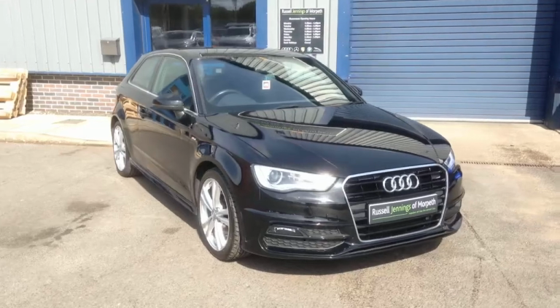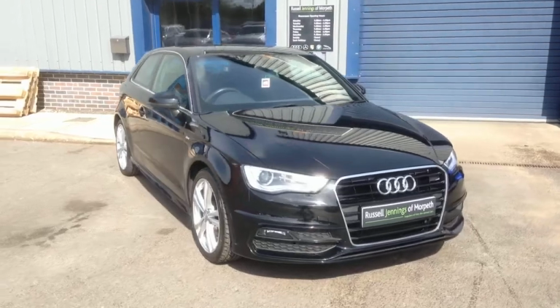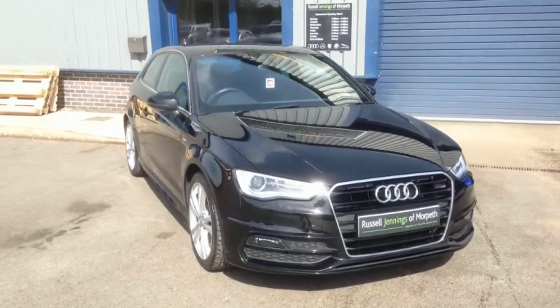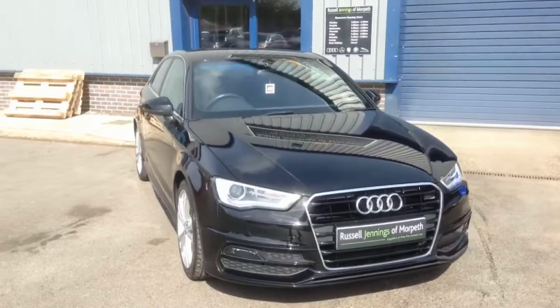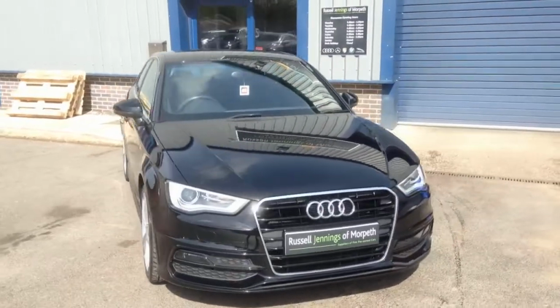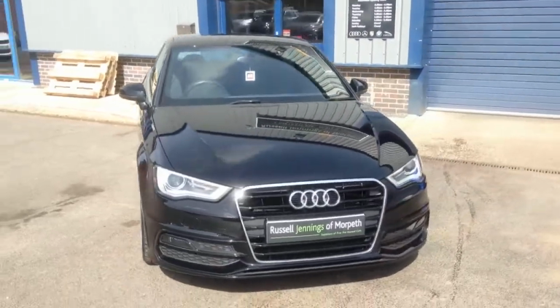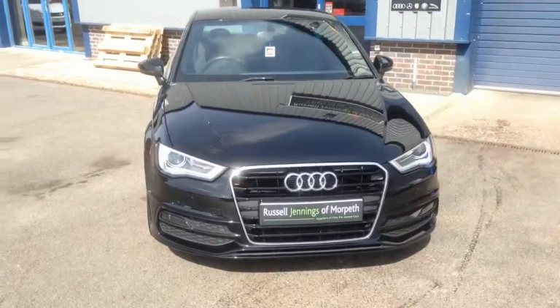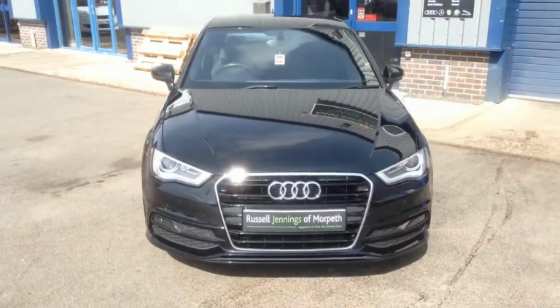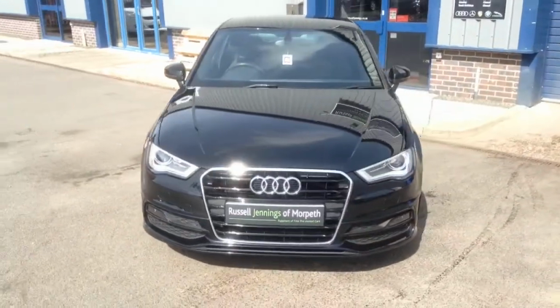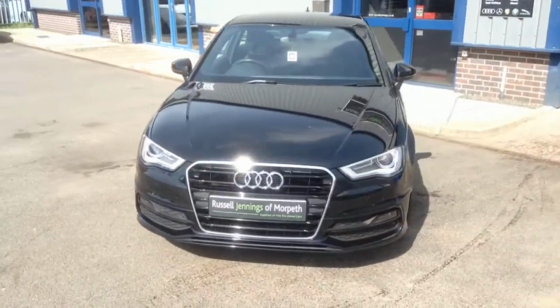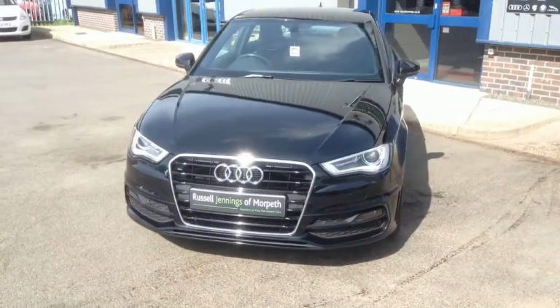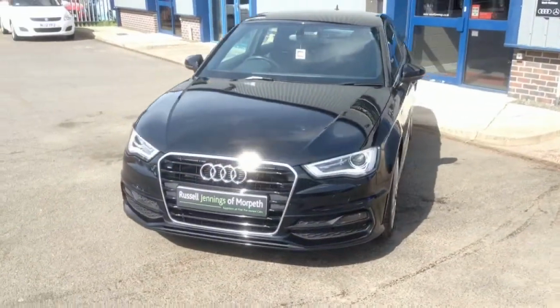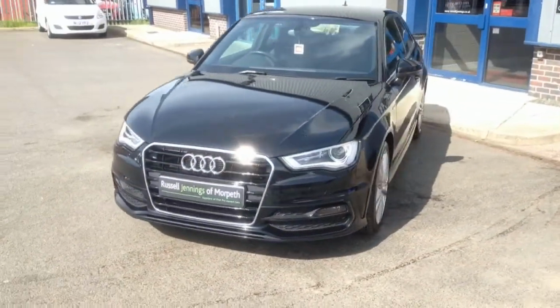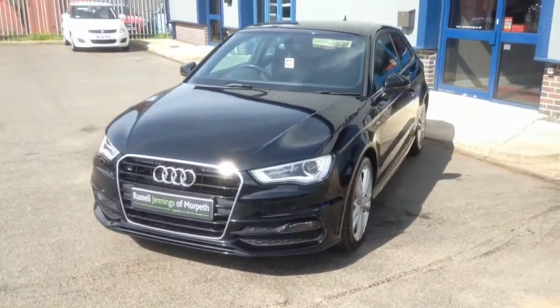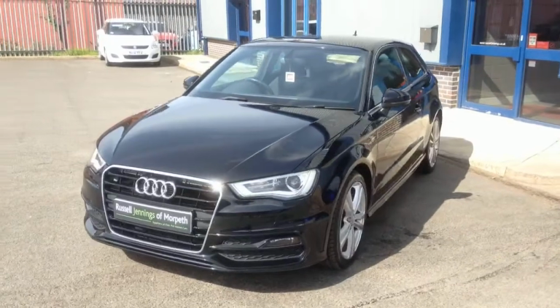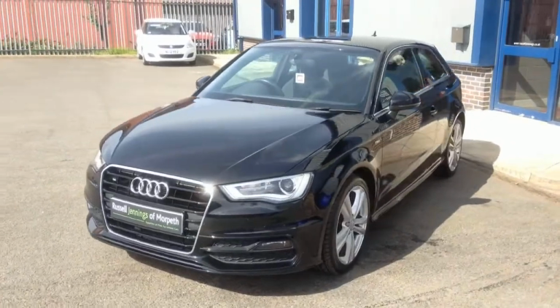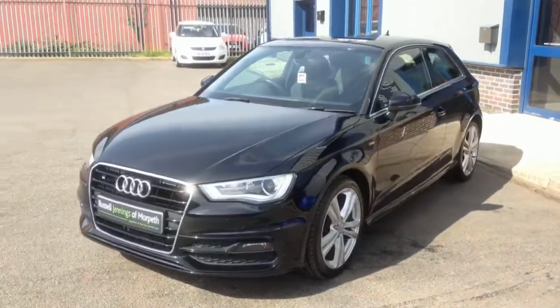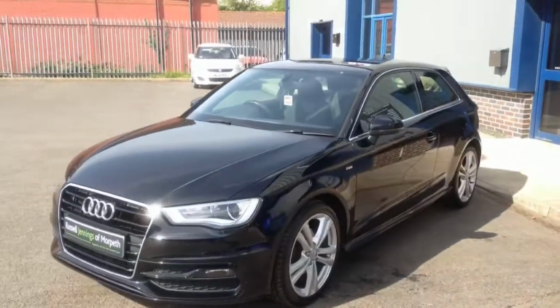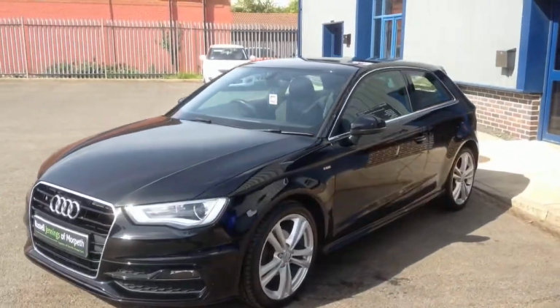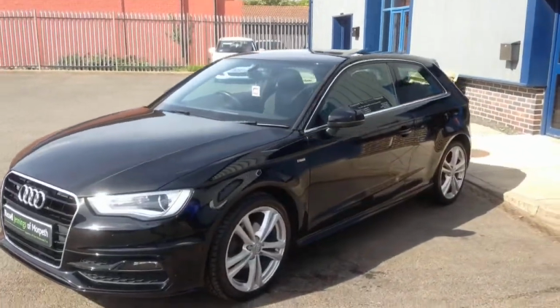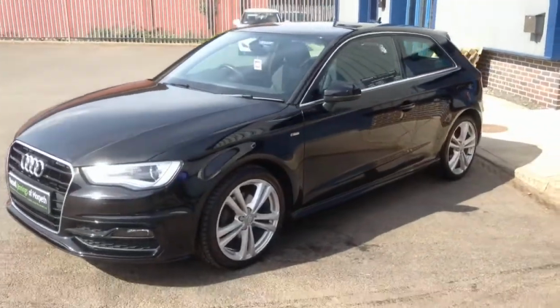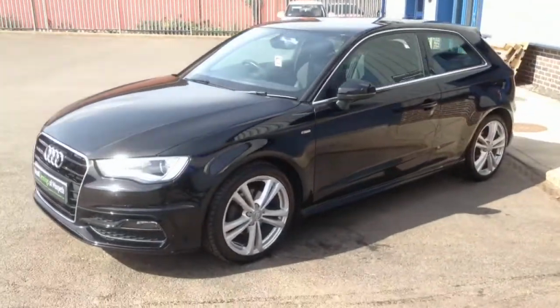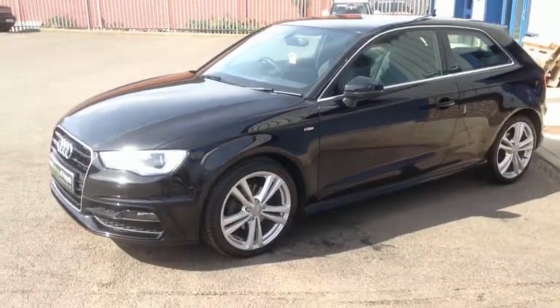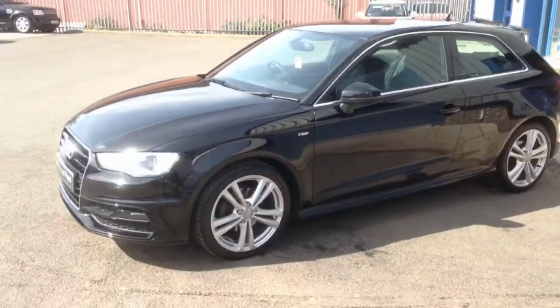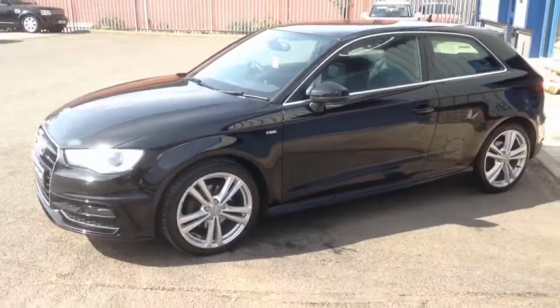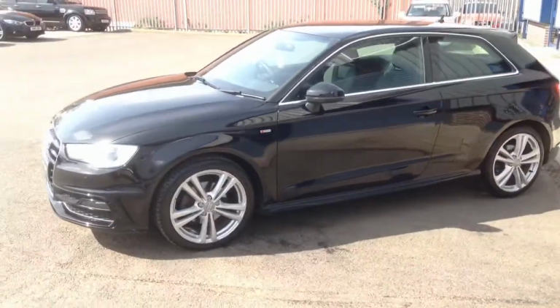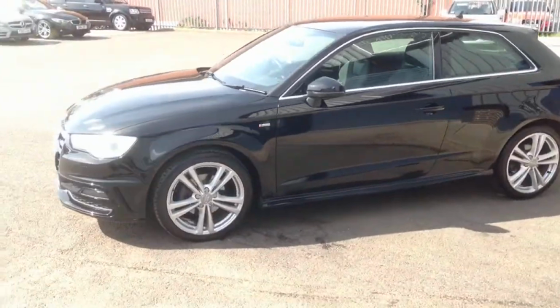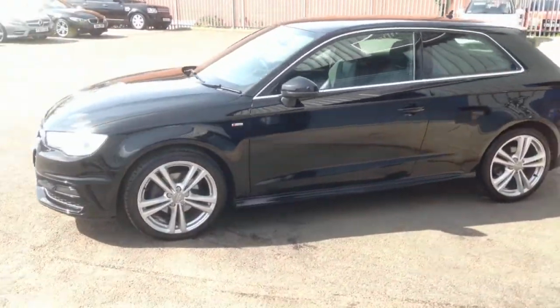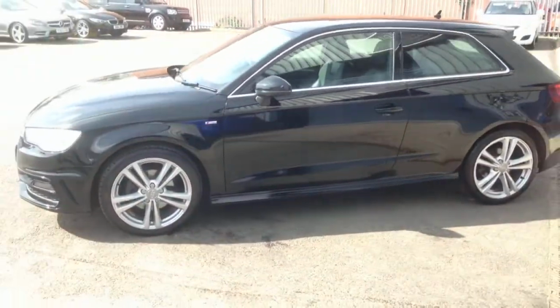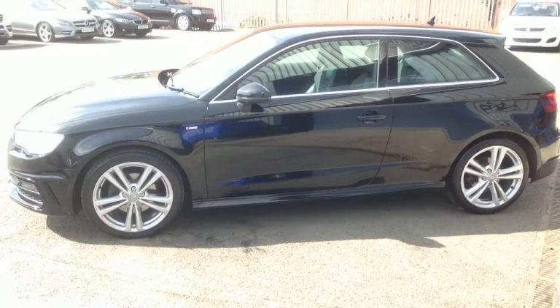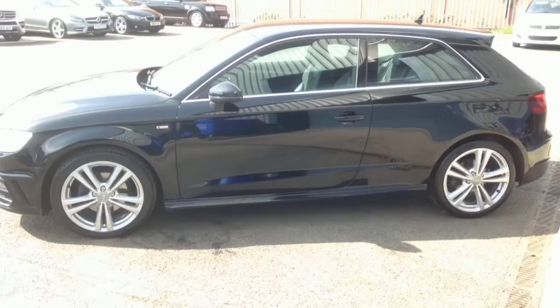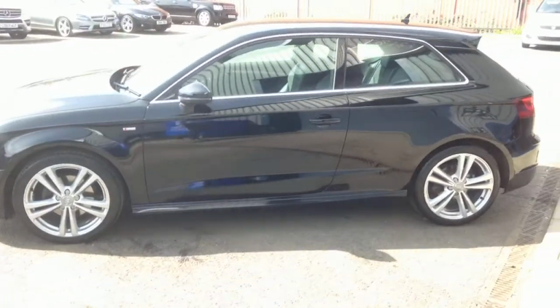Hi, Russell here from Russell Jennings of Morpeth. This is a video walk-around of the 2013 registration Audi A3 2.0 TDI 3-door S-line hatchback.